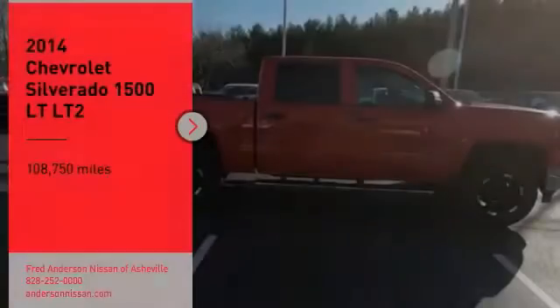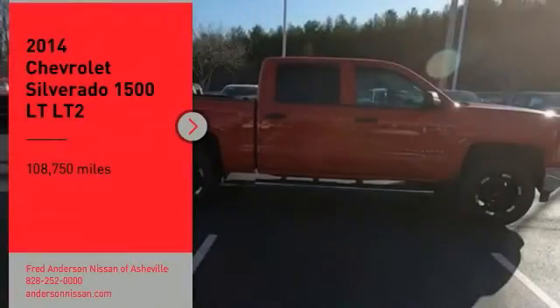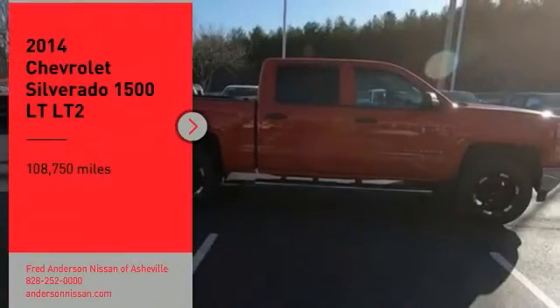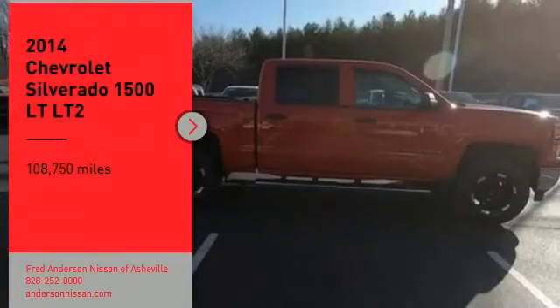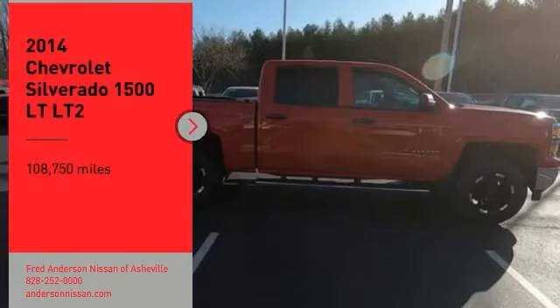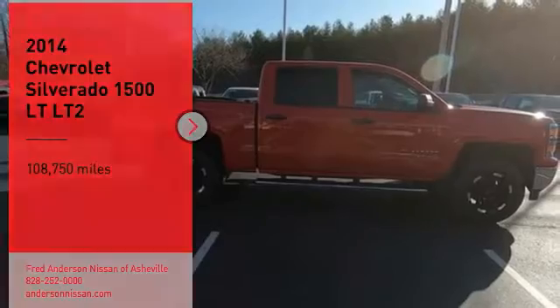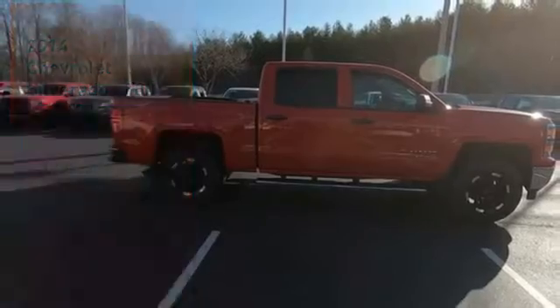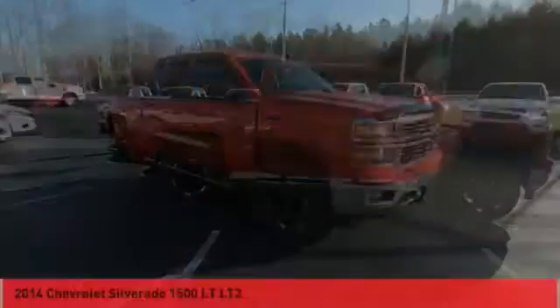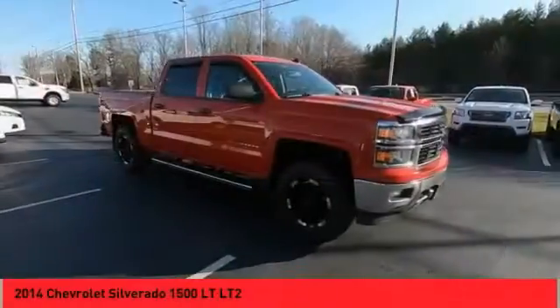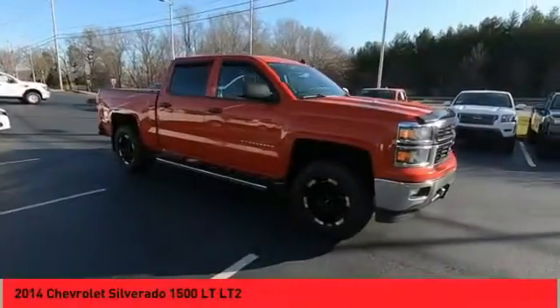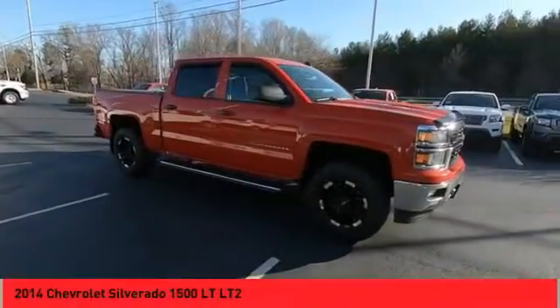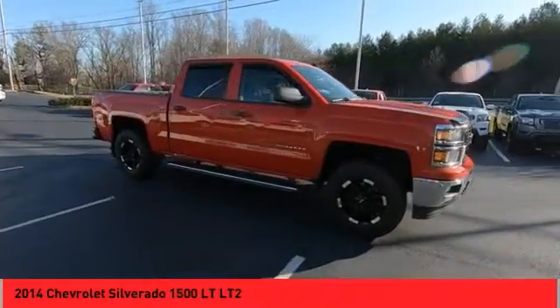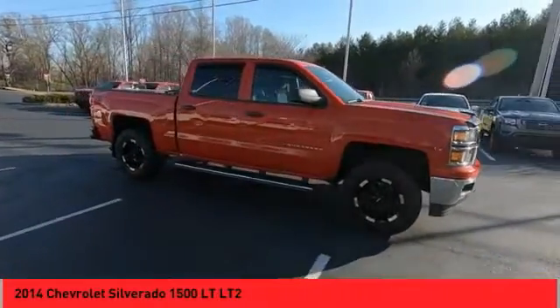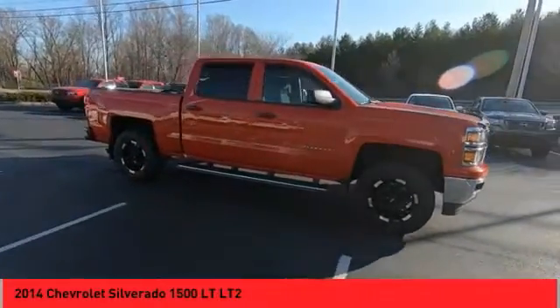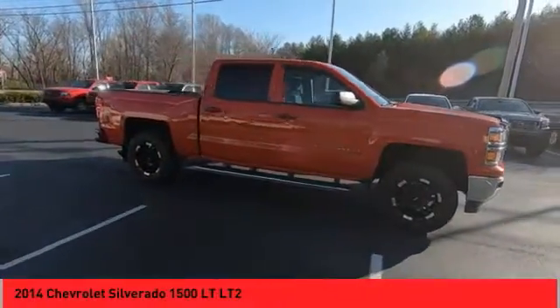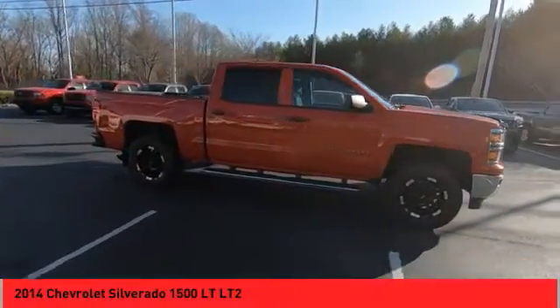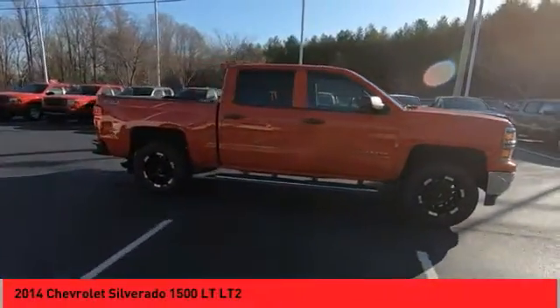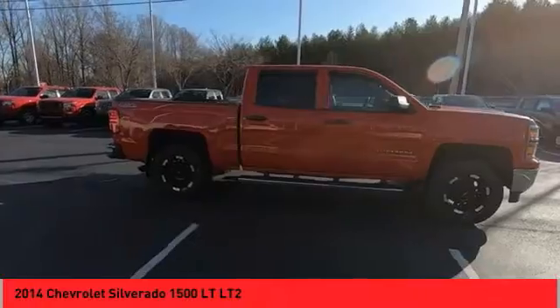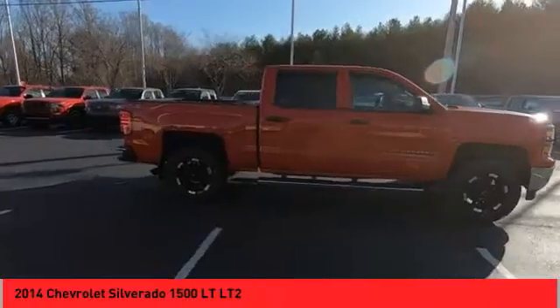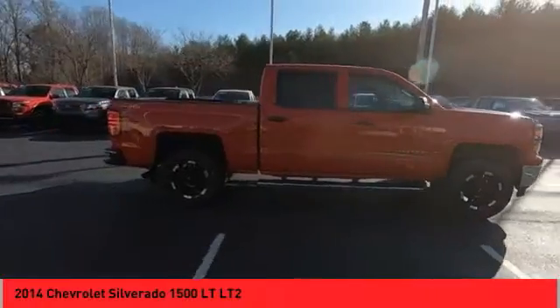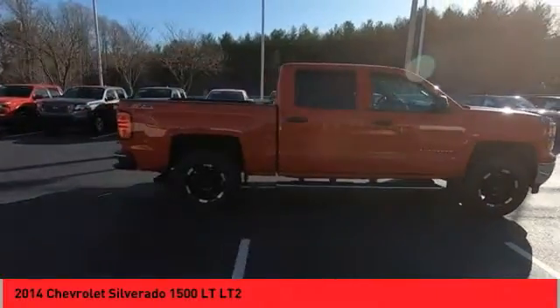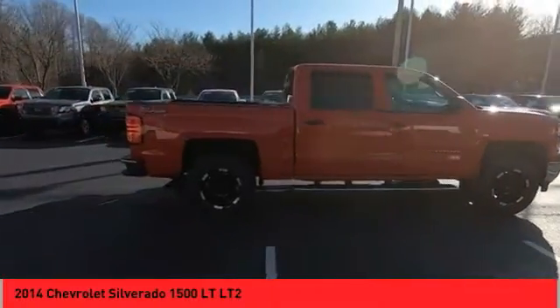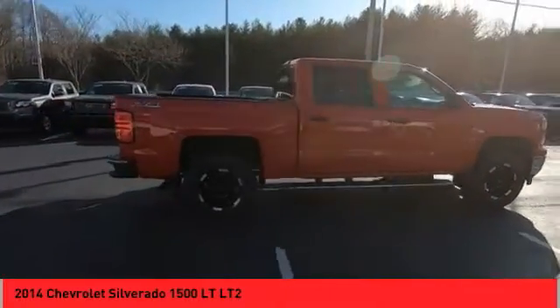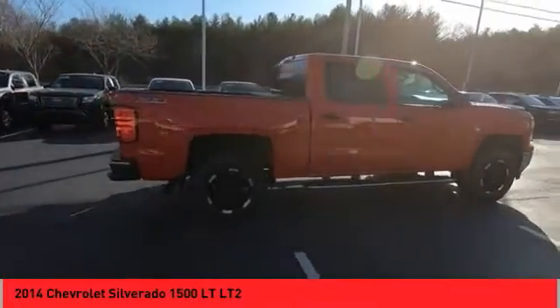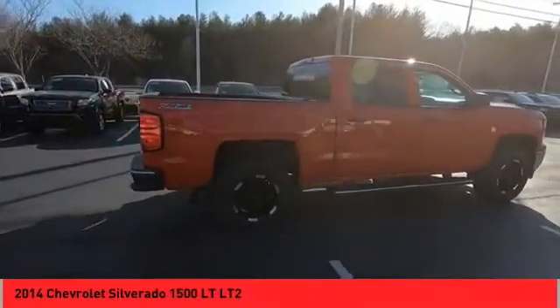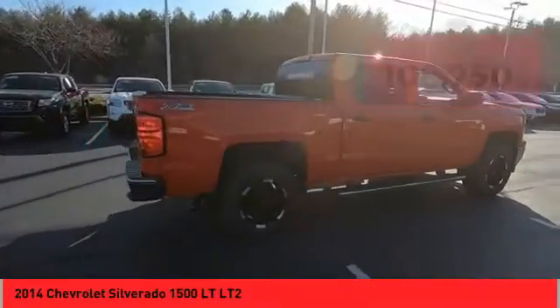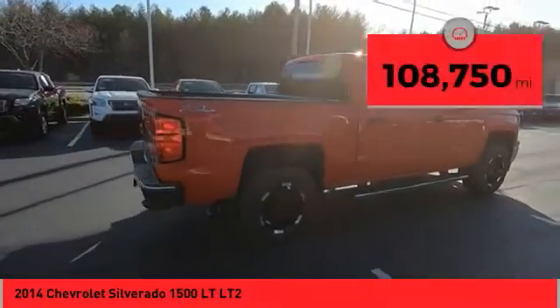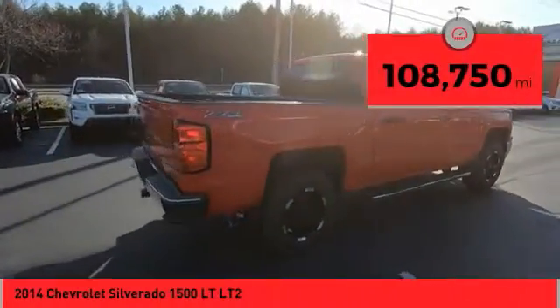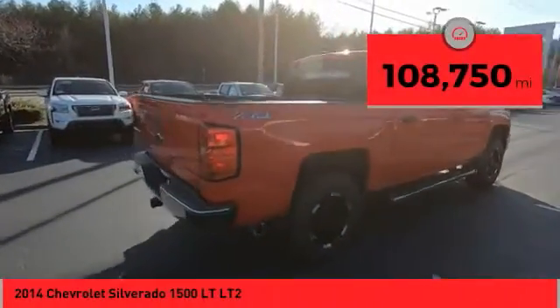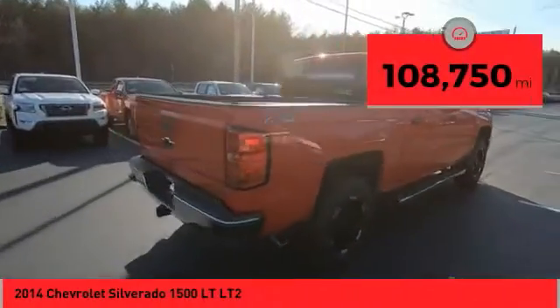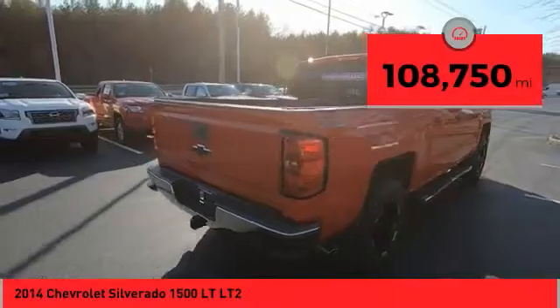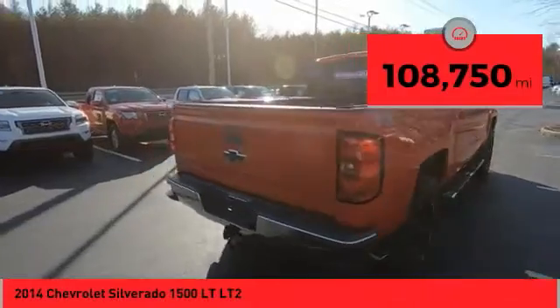Come test drive the 2014 Silverado 1500. The Chevy Silverado 1500 has the lowest cost of ownership of any full-size pickup. This vehicle has less than 110,000 miles.